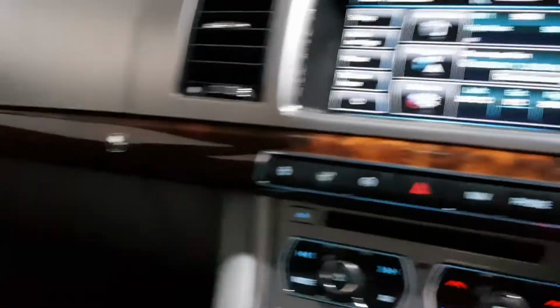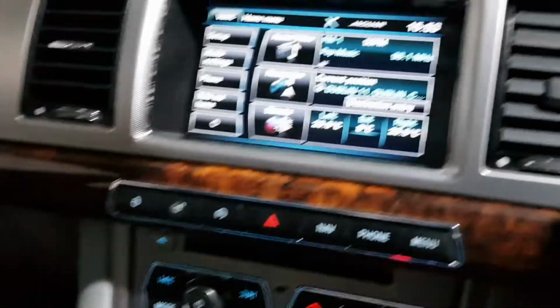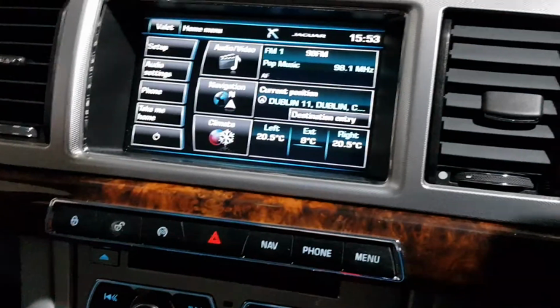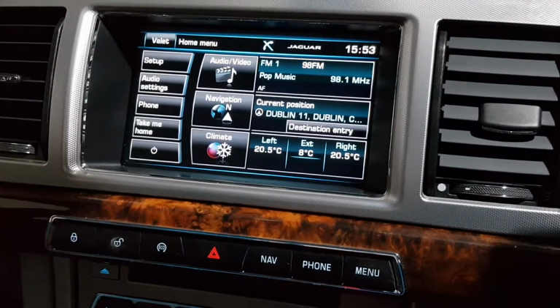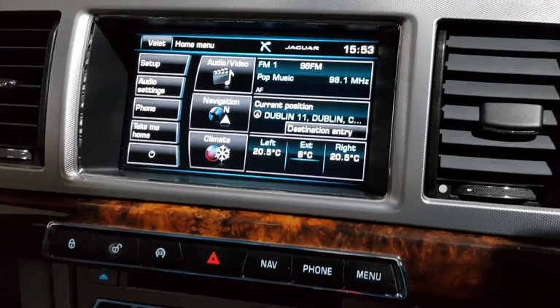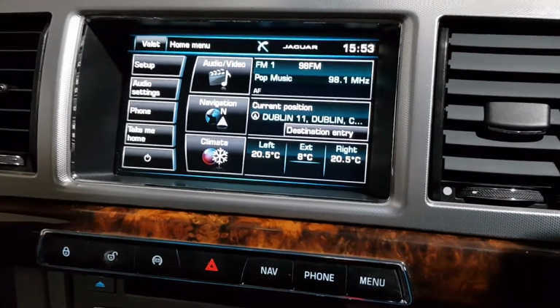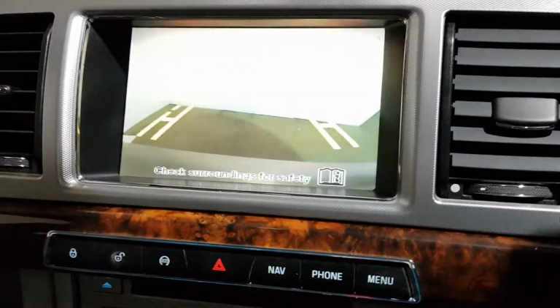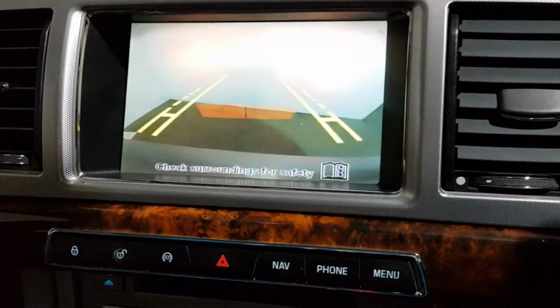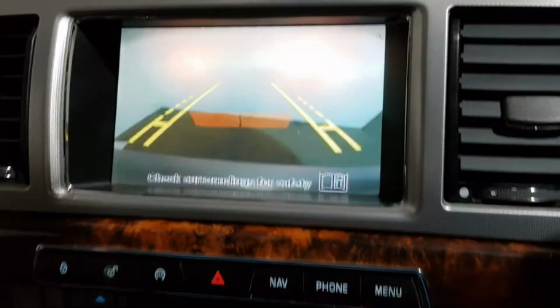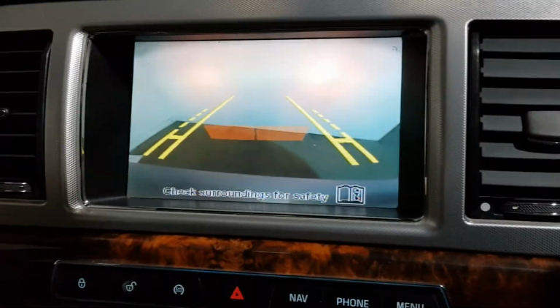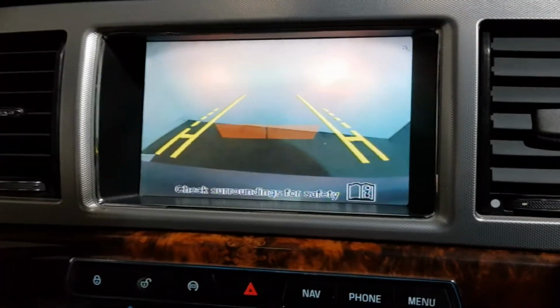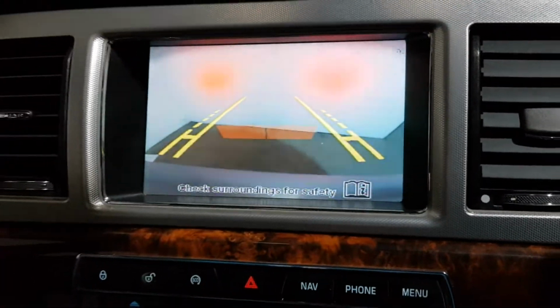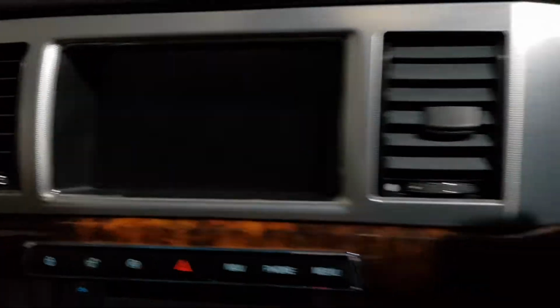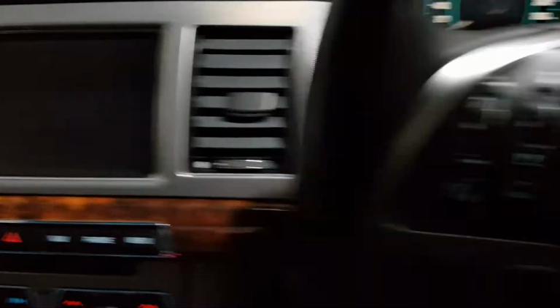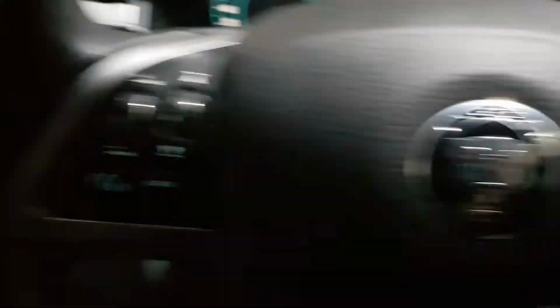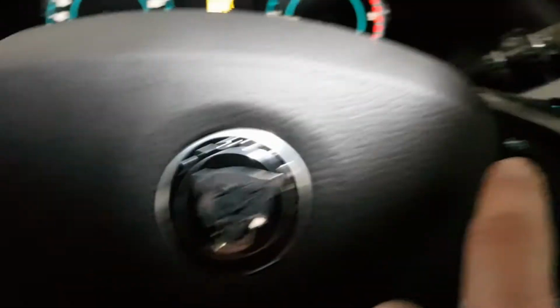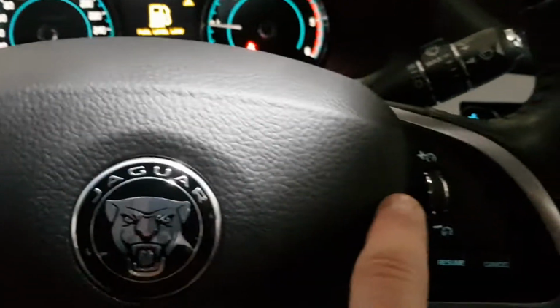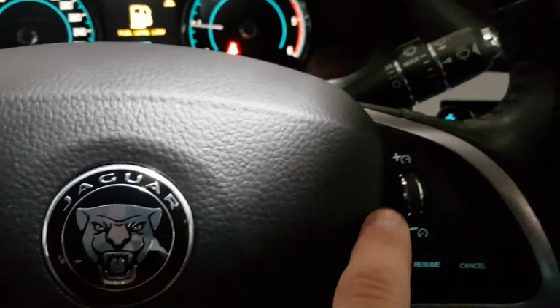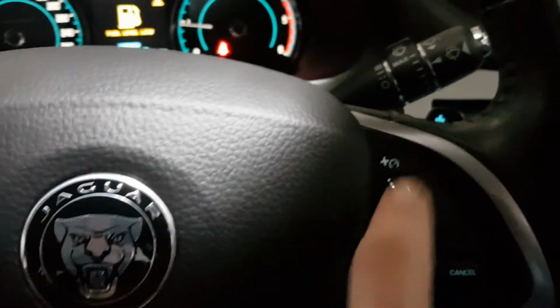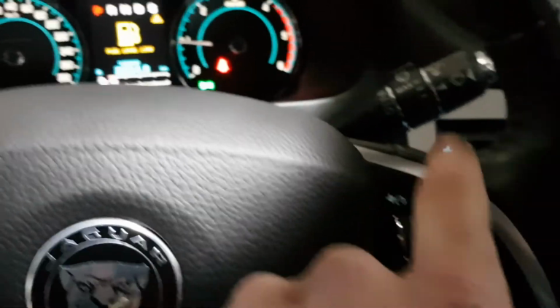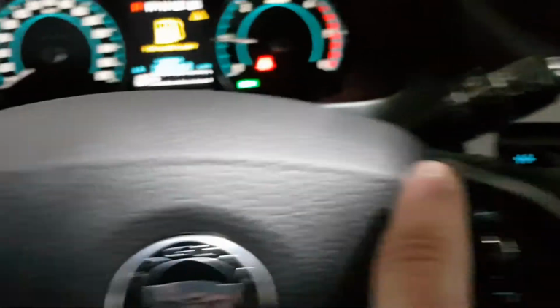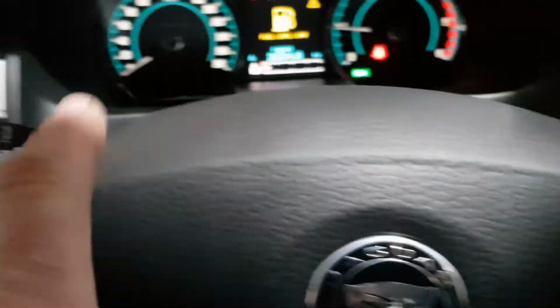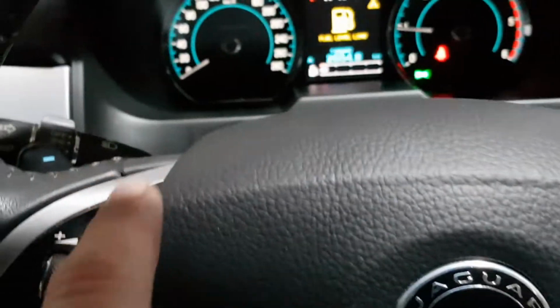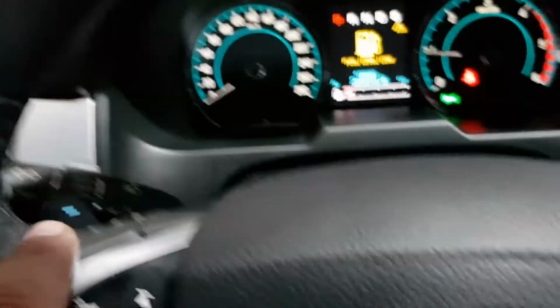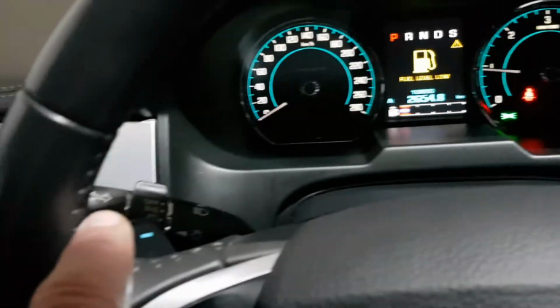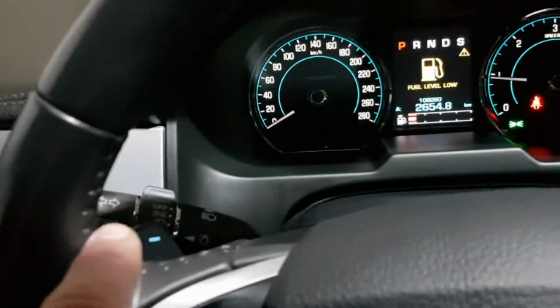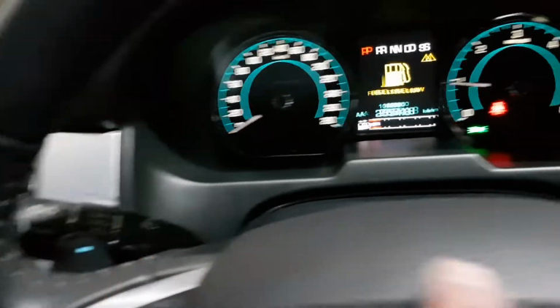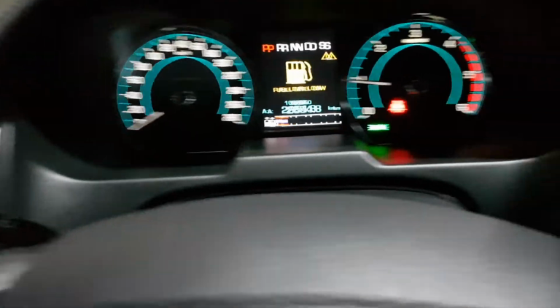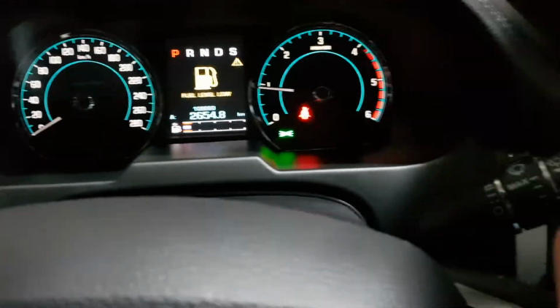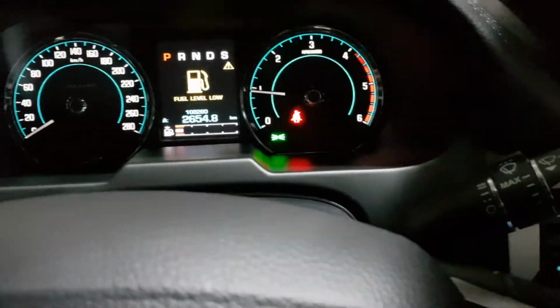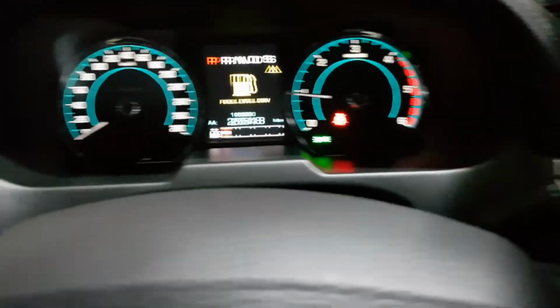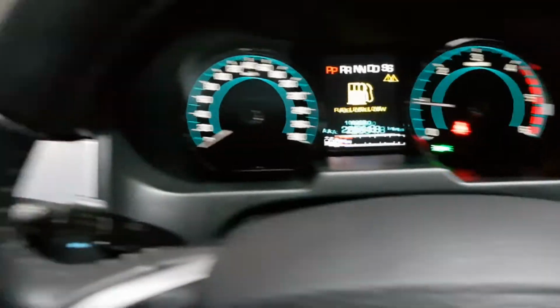It's got a reverse camera with front and rear parking sensors. Over here it's got the cruise control, flappy paddle gearbox, auto lights, and auto wipers.